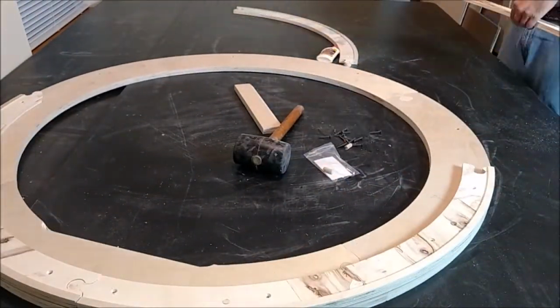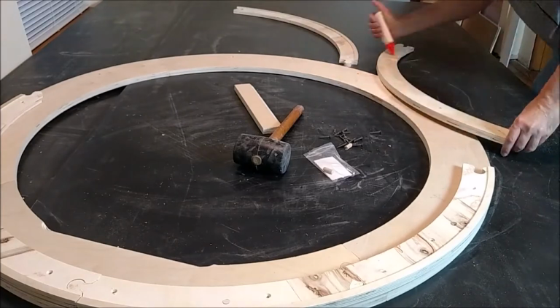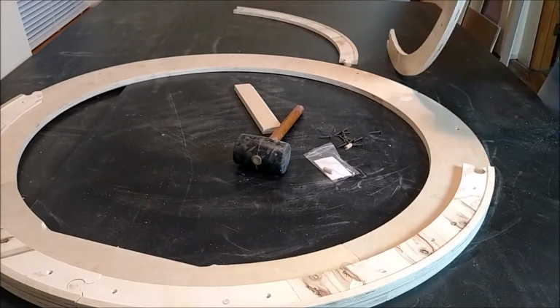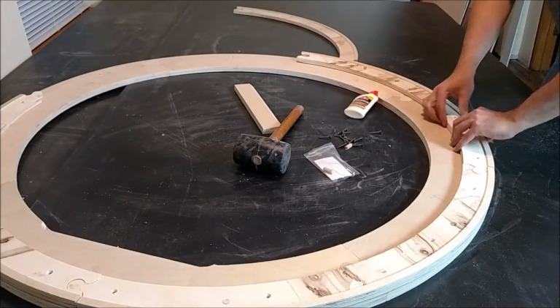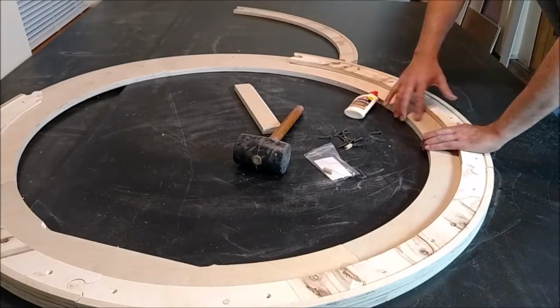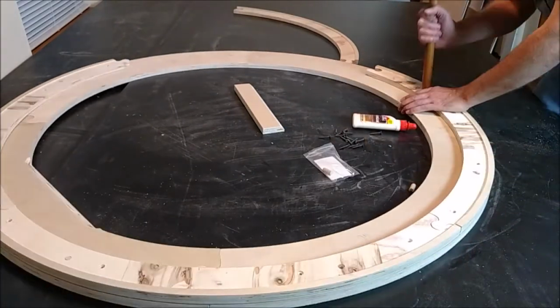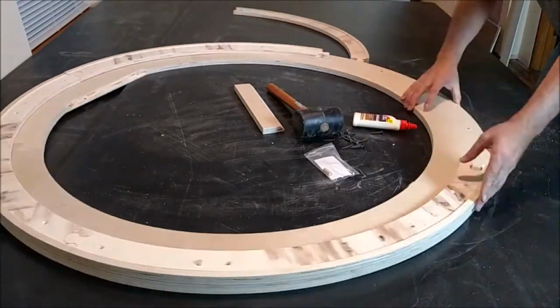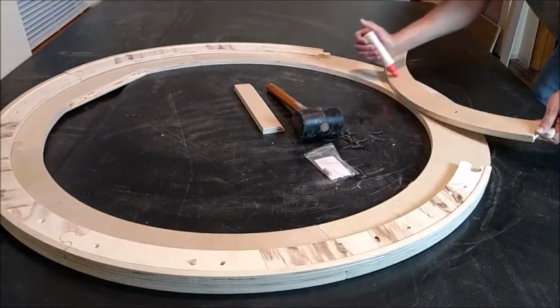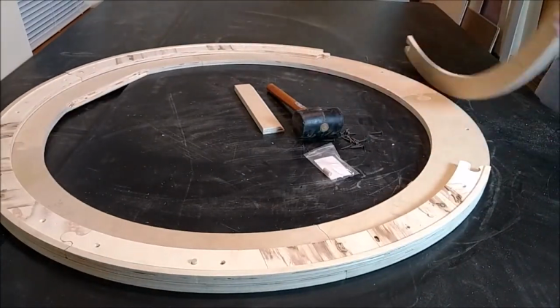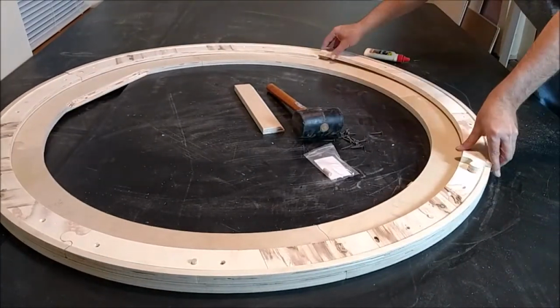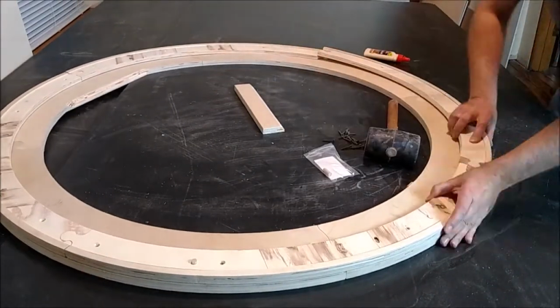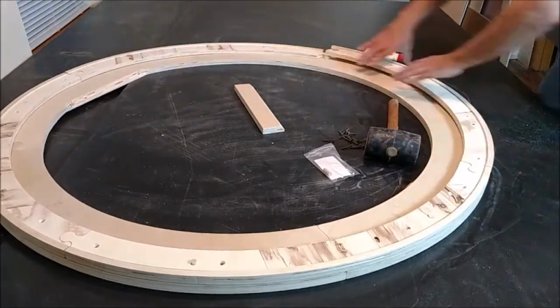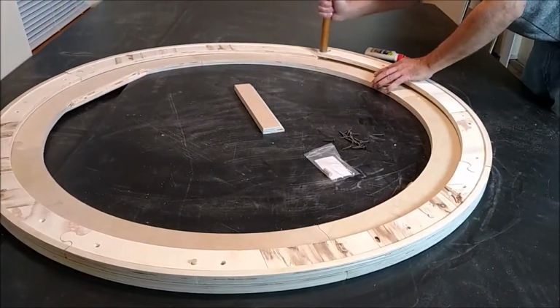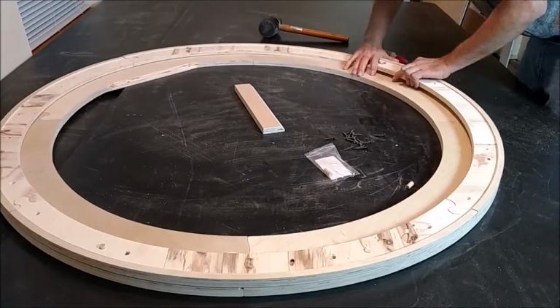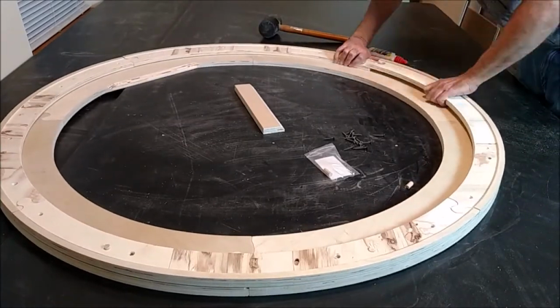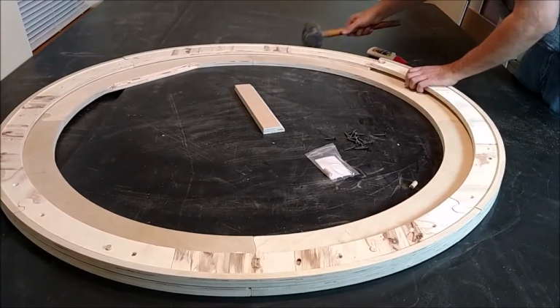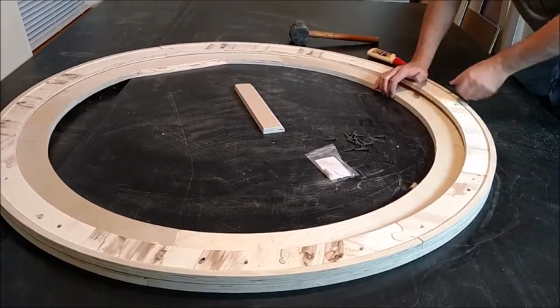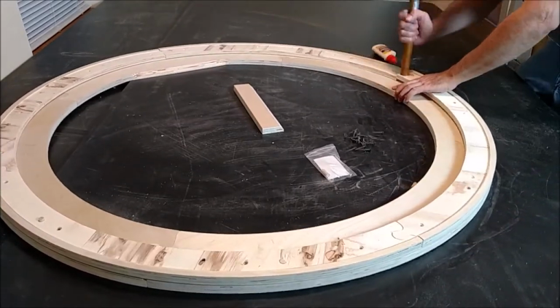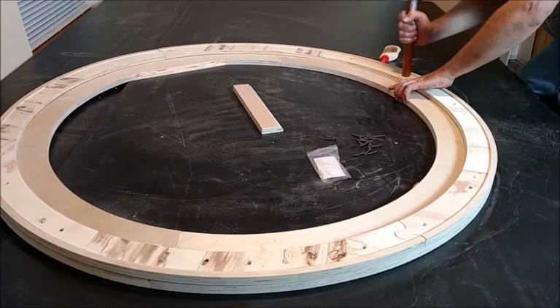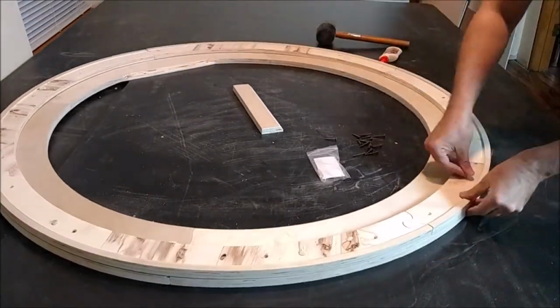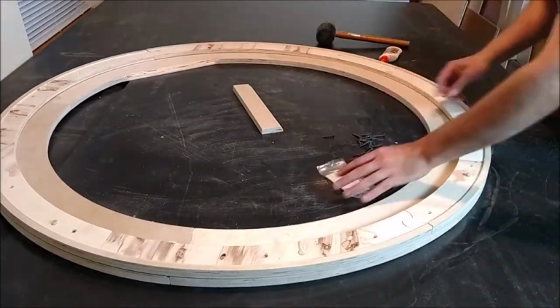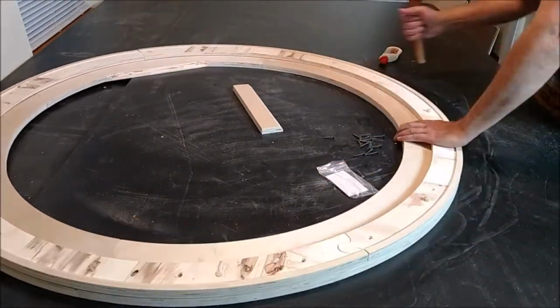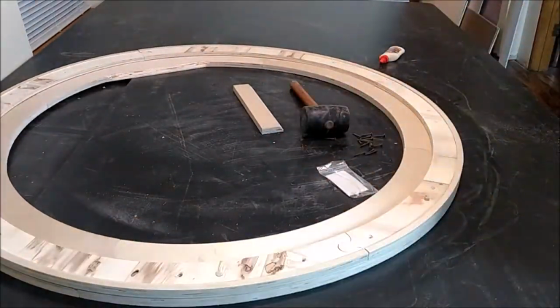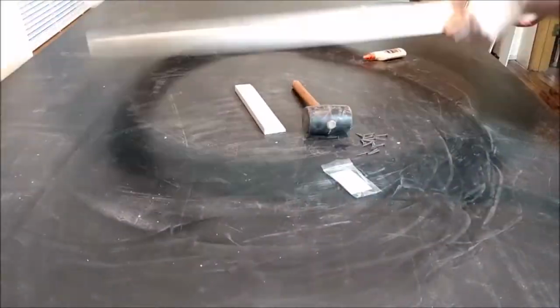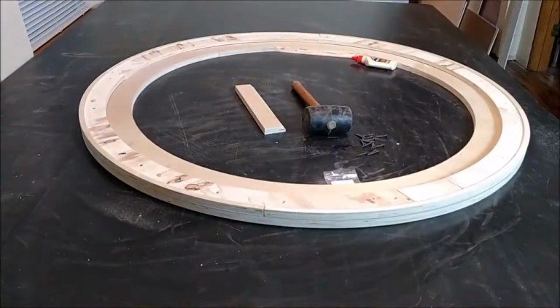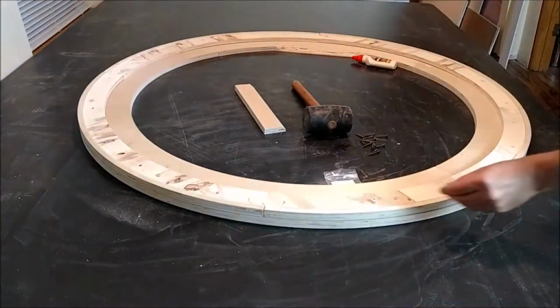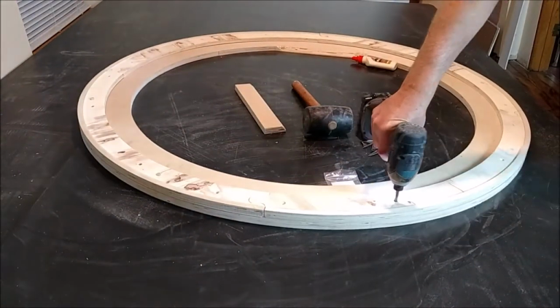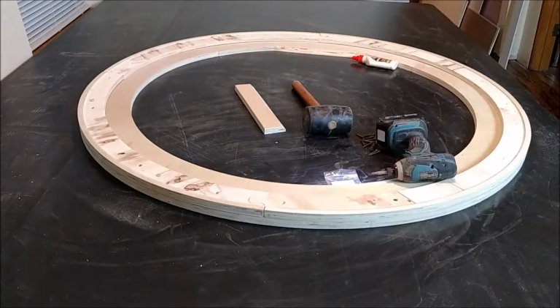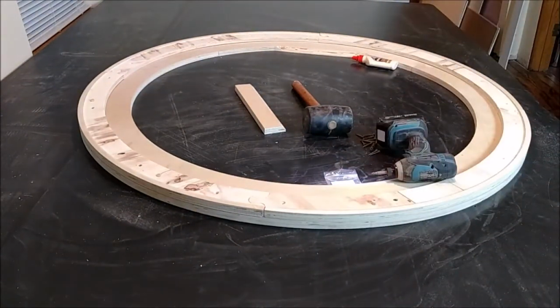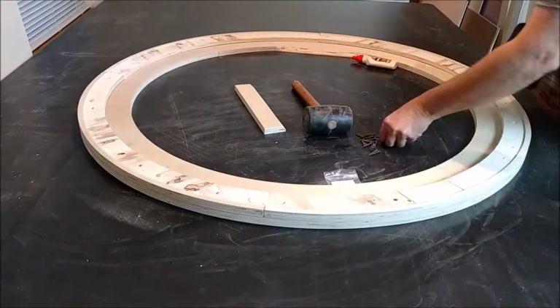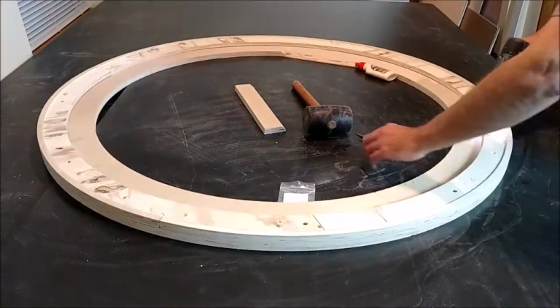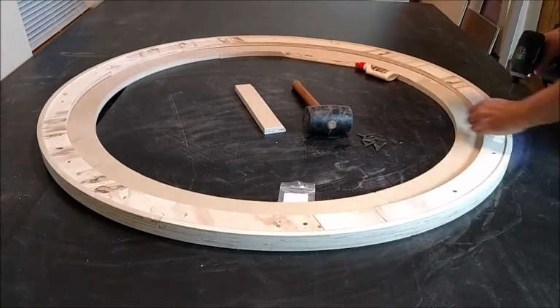Our stretcher frames also have a hanger assembly incorporated, which makes securing the assembly a cinch. We create other shapes such as hexagons, pentagons, half circle, cathedral, and nonagon, just to name a few.